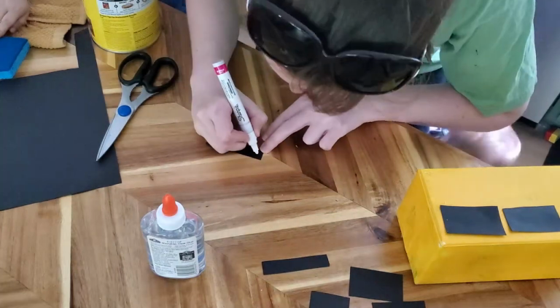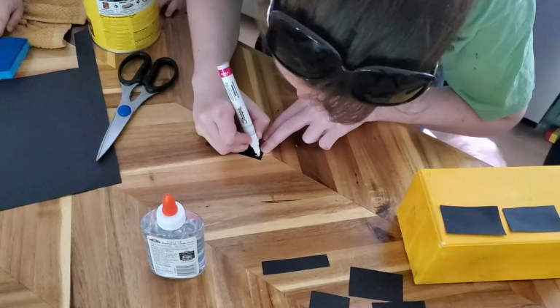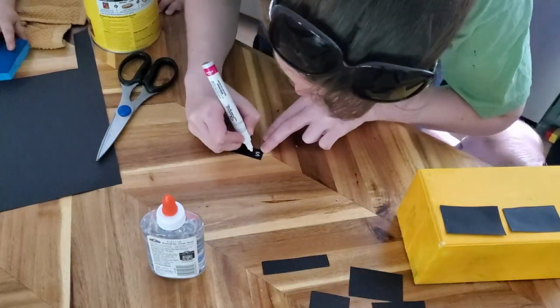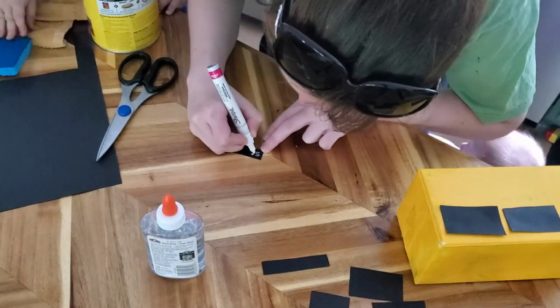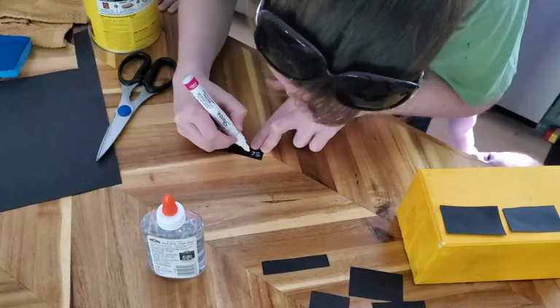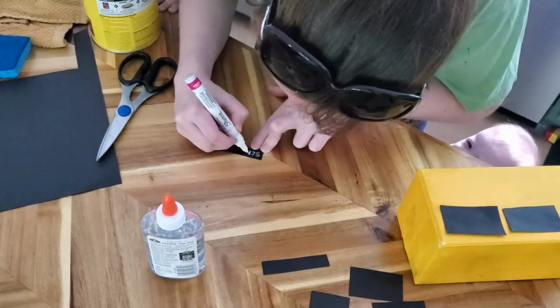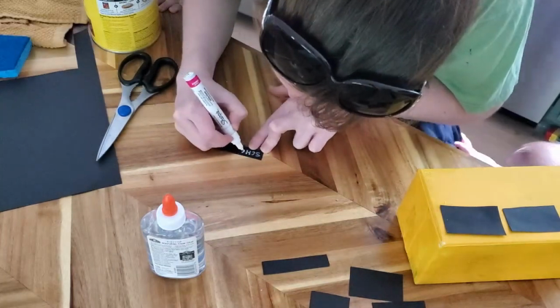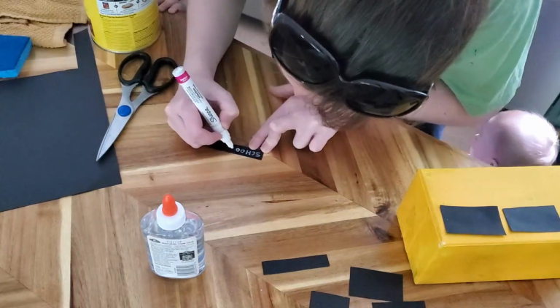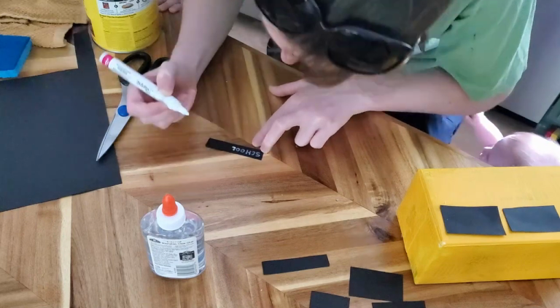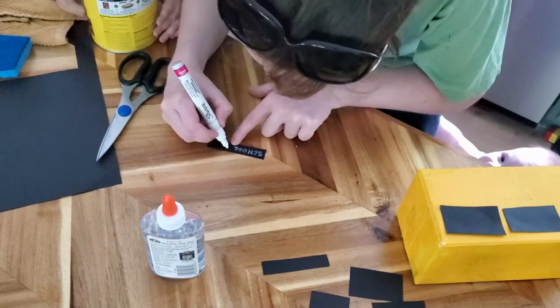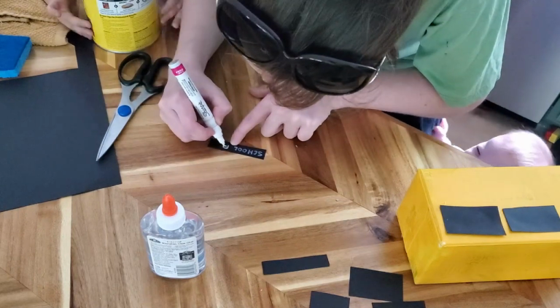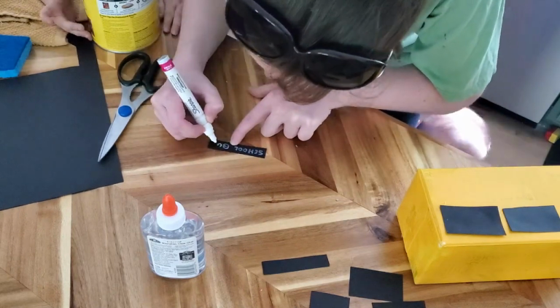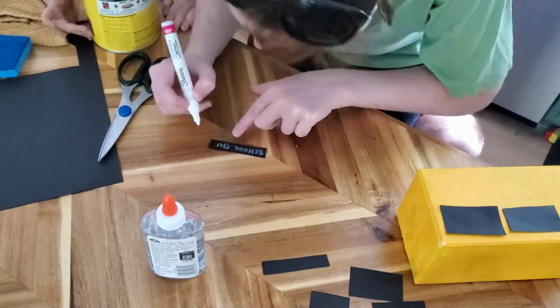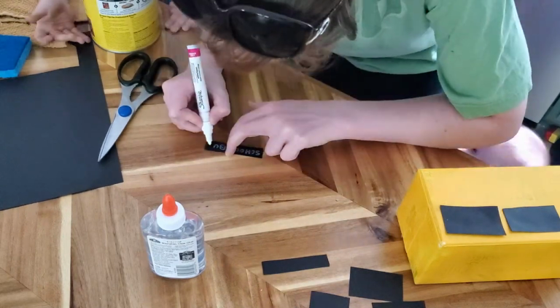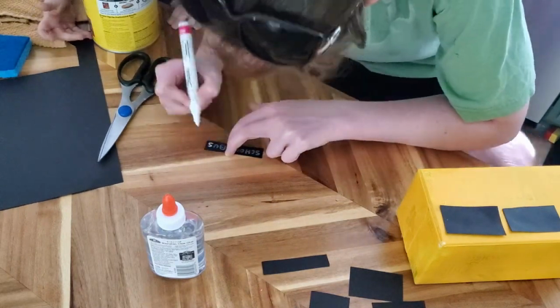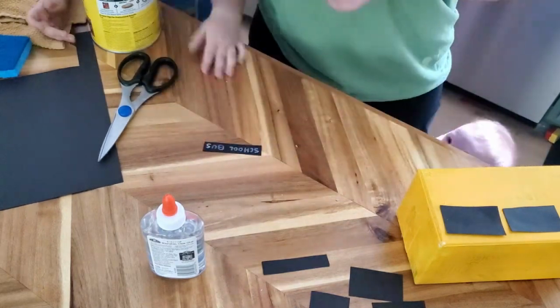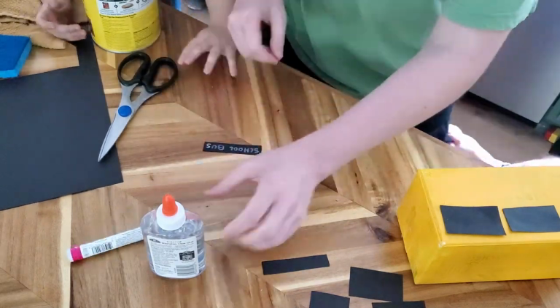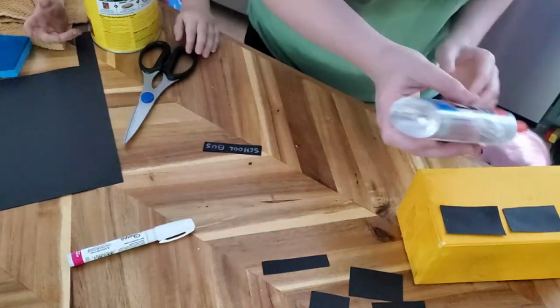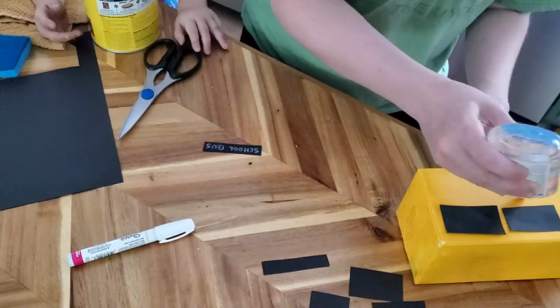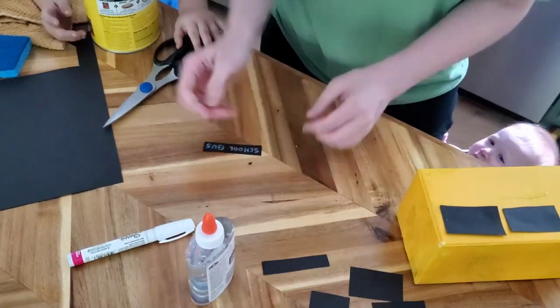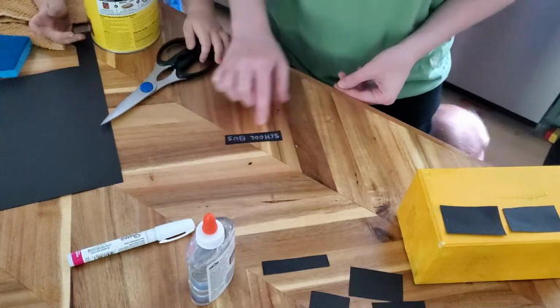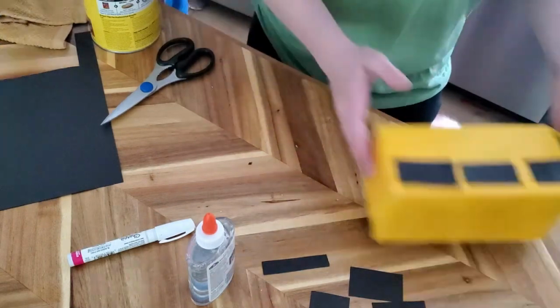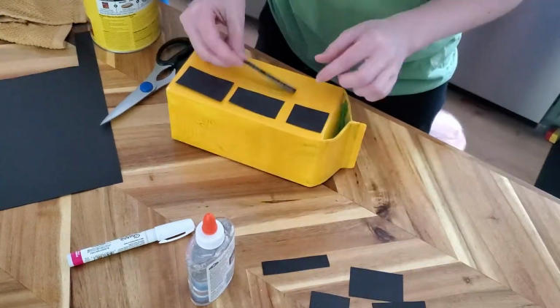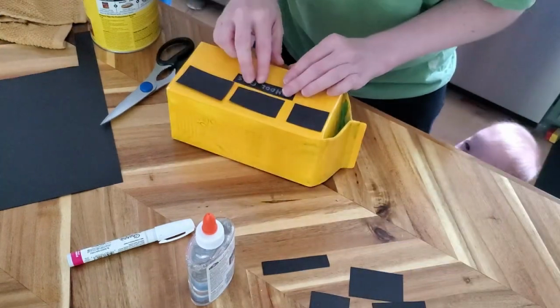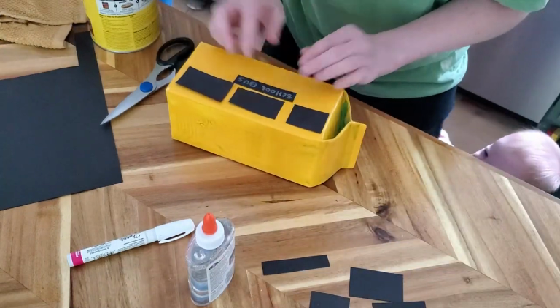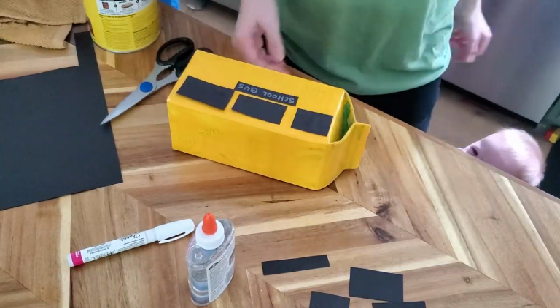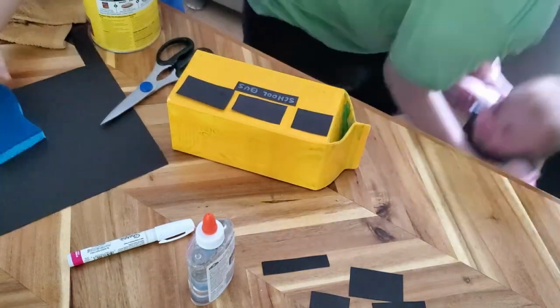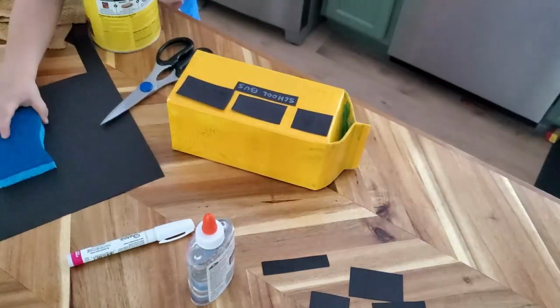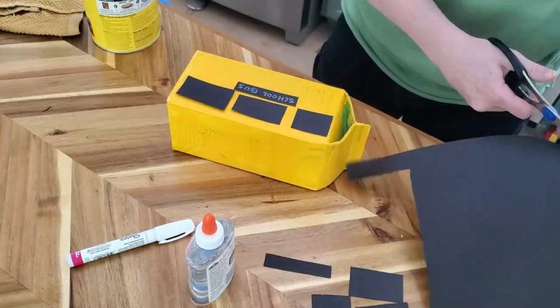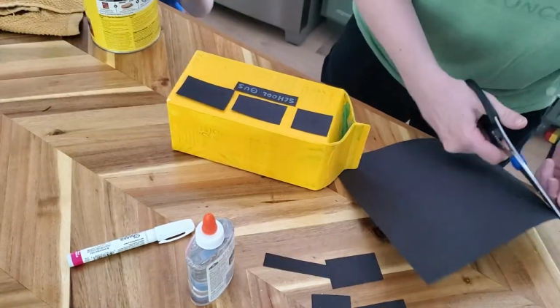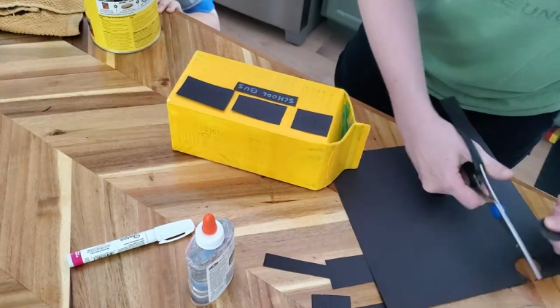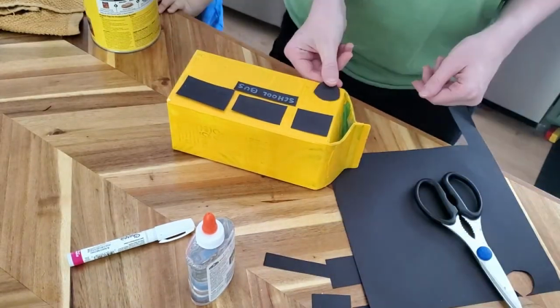Now we needed a little label because he wanted it to say 'school bus,' because obviously that's what it's called! I happened to have a white Sharpie, and it worked out really well for white against the black paper. You can't have a bus without a label.